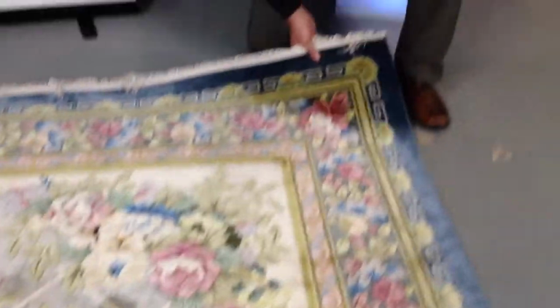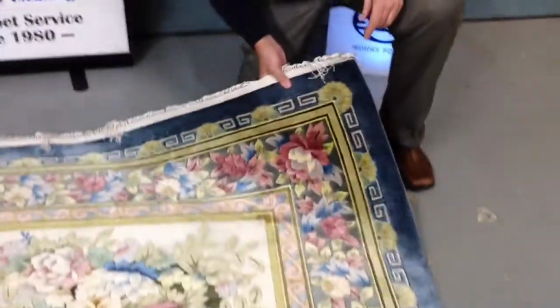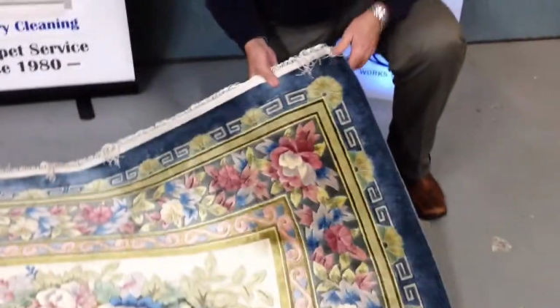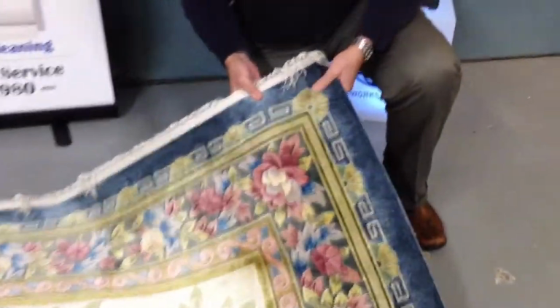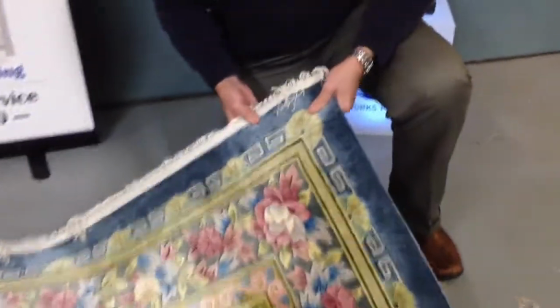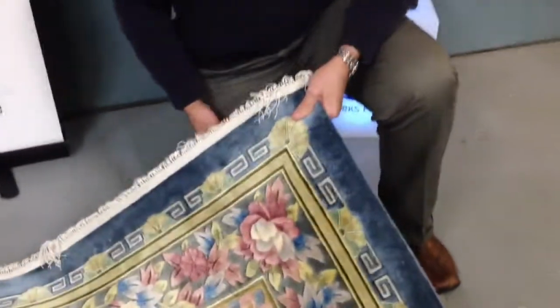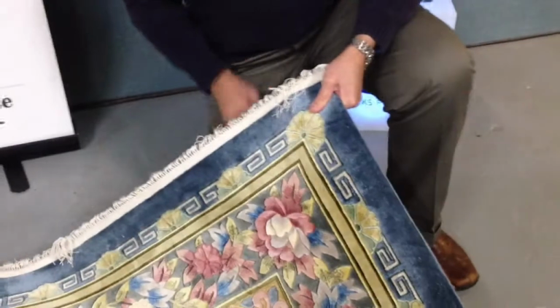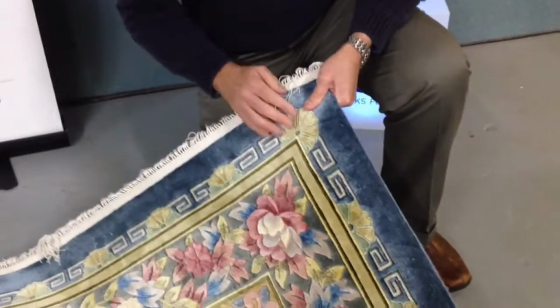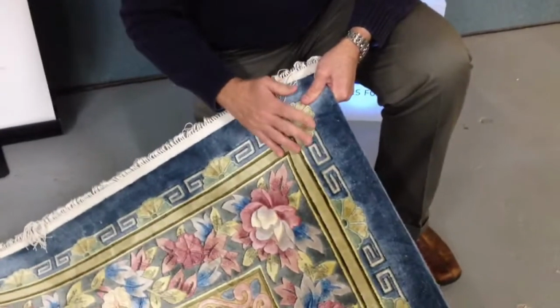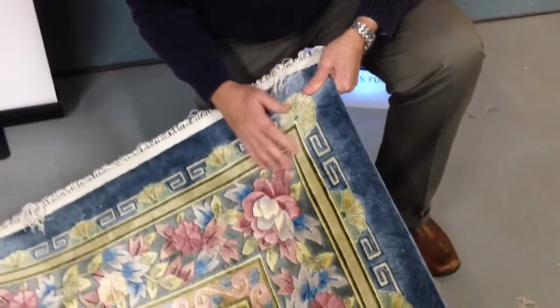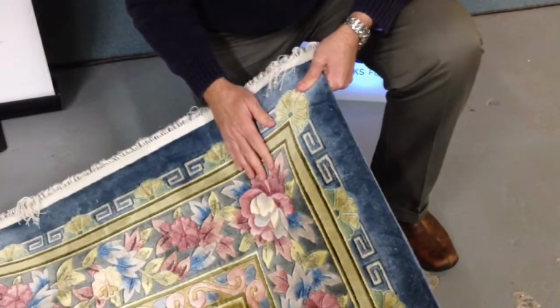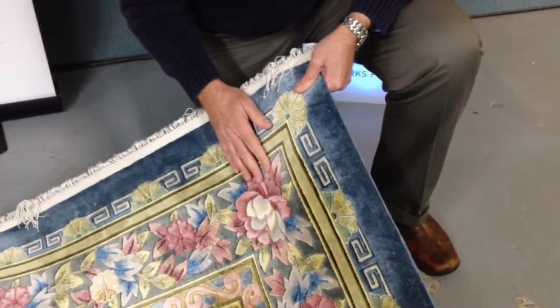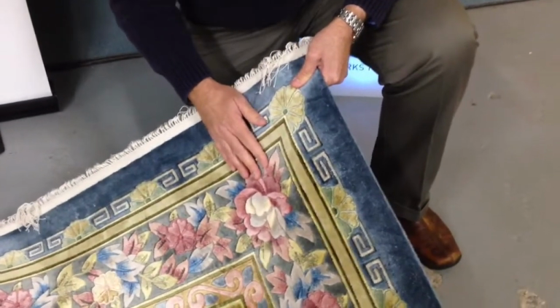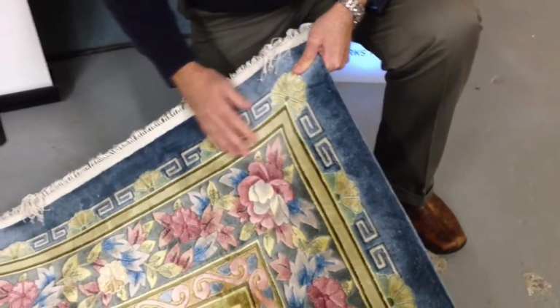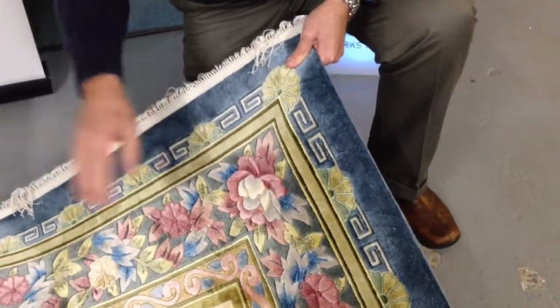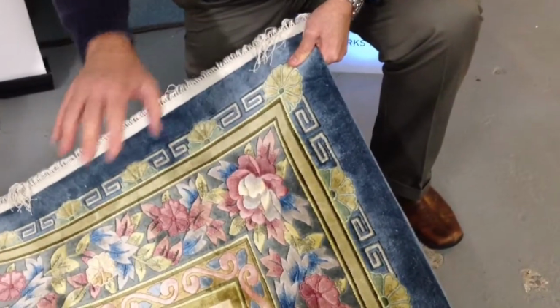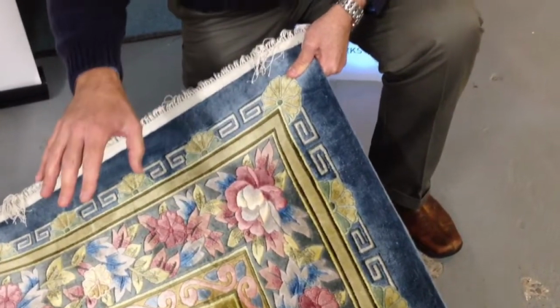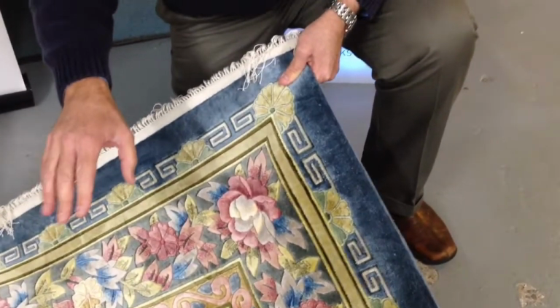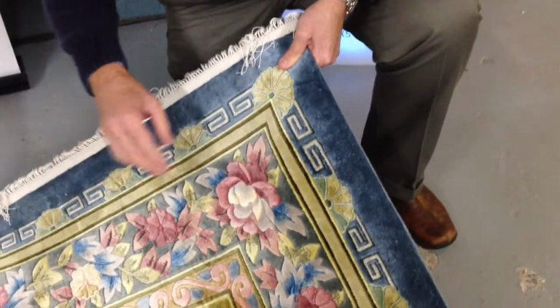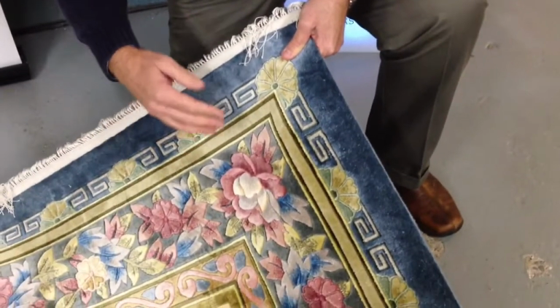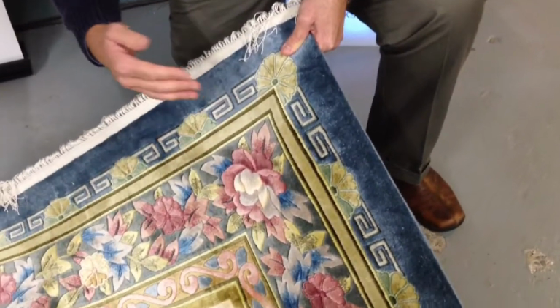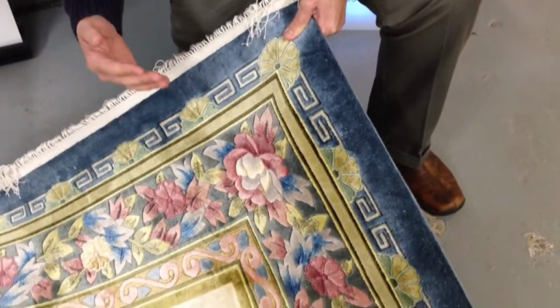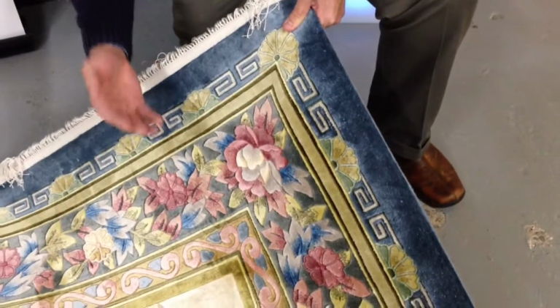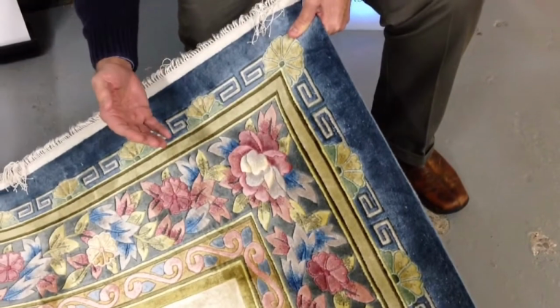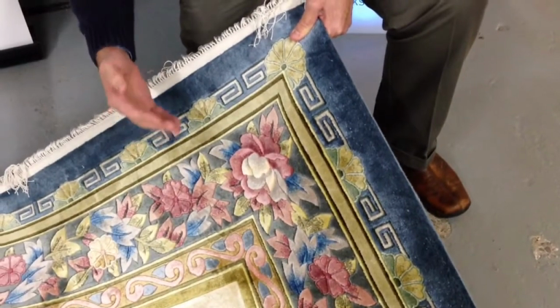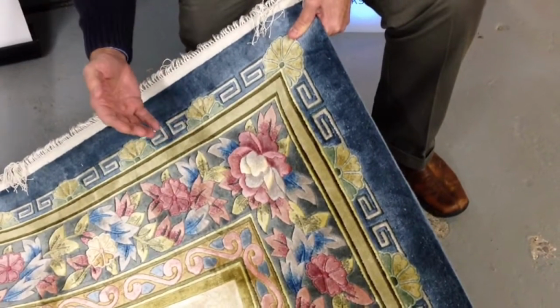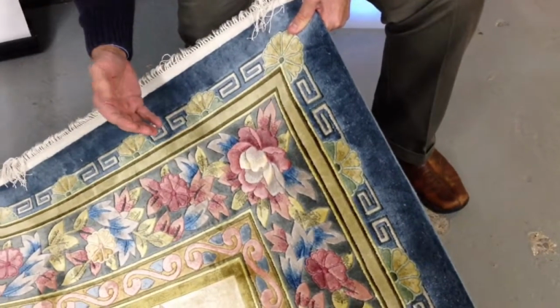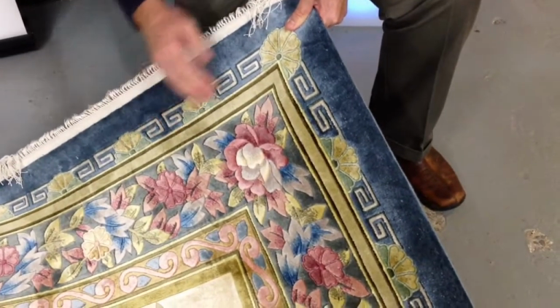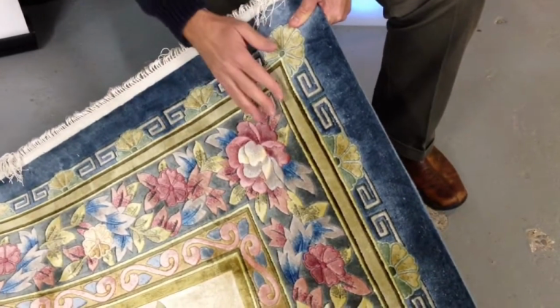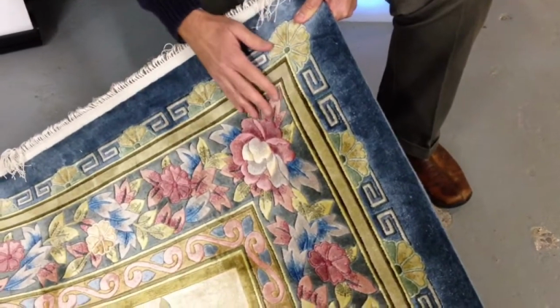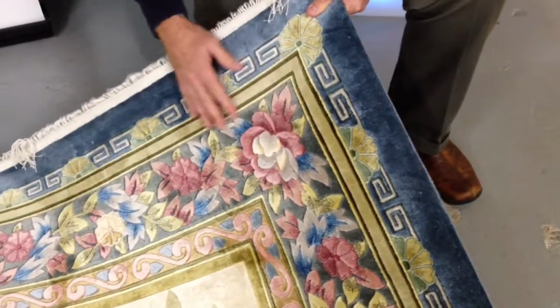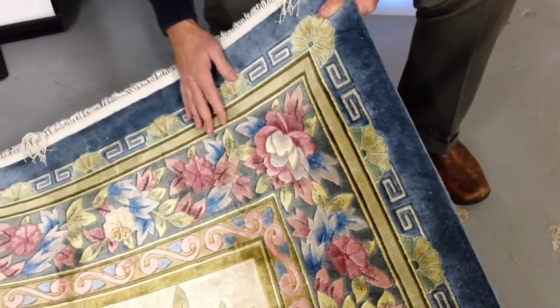It's not really your typical oriental rug. When you think of an oriental rug, you might think of a rug with a center medallion design with perhaps a lot of reds and beiges. This rug is extremely colorful.